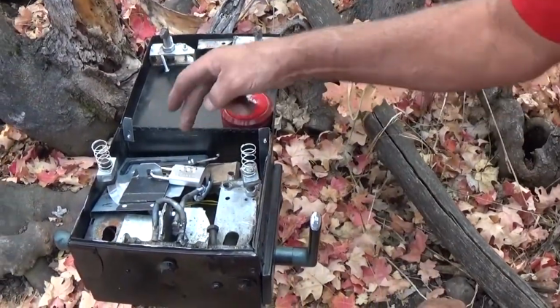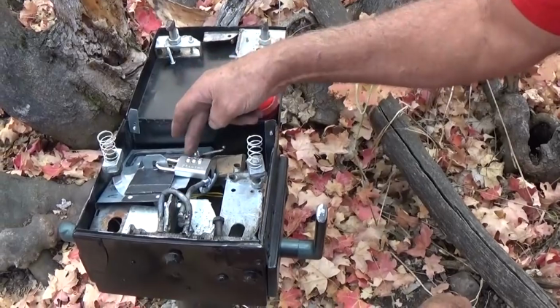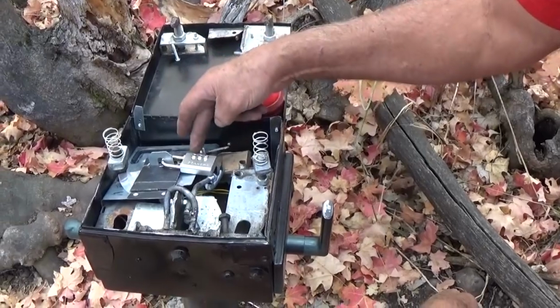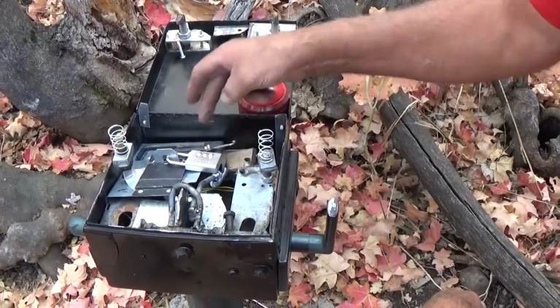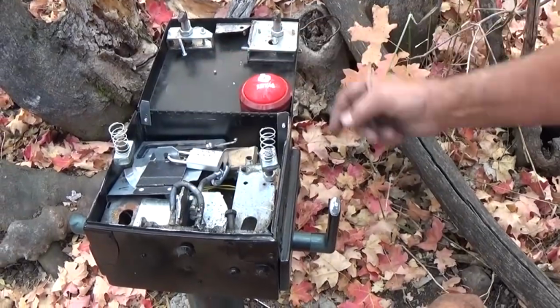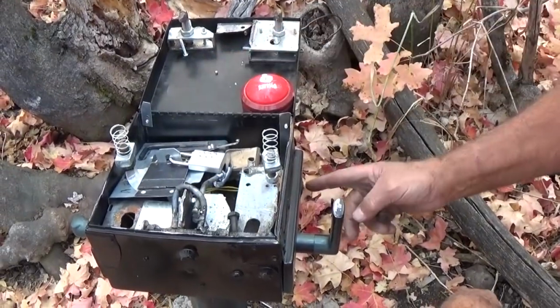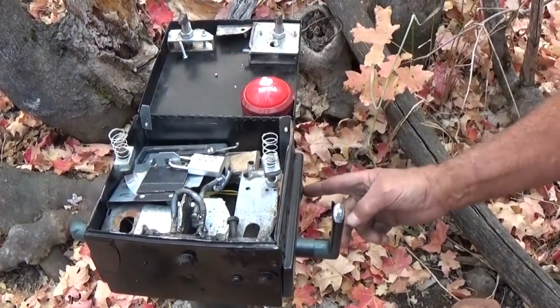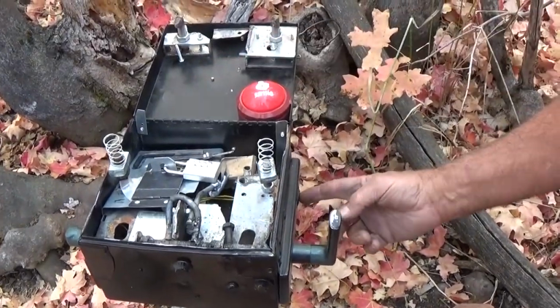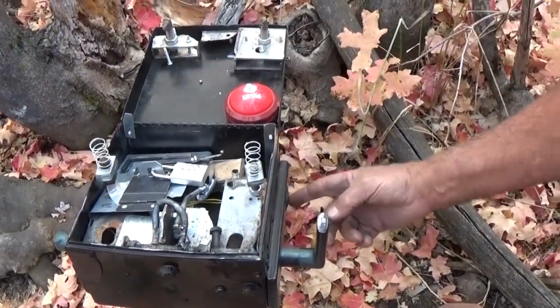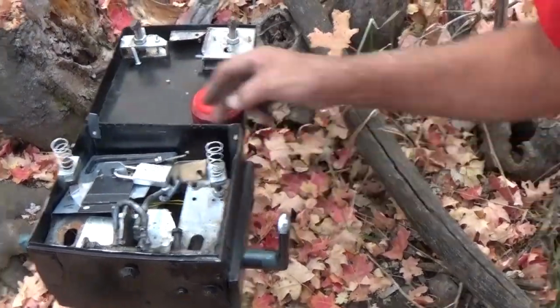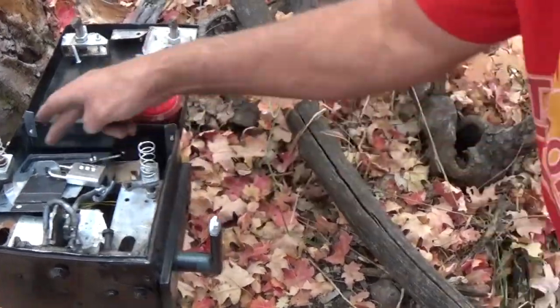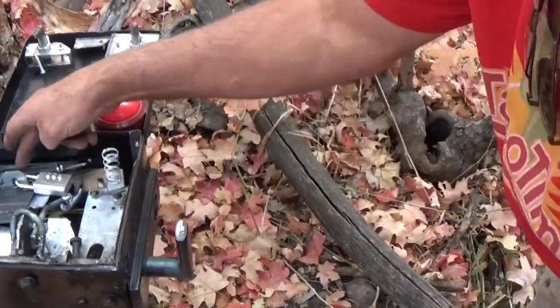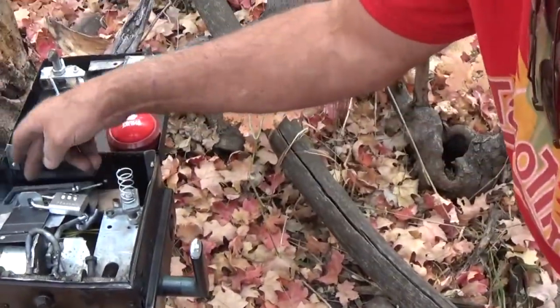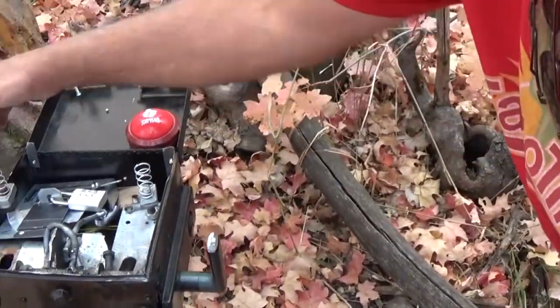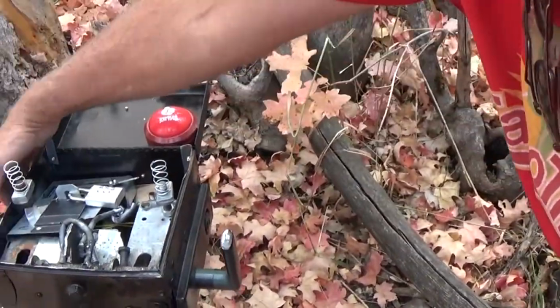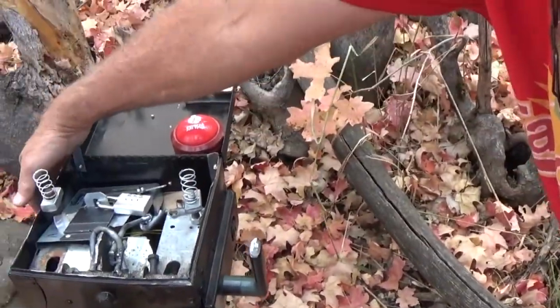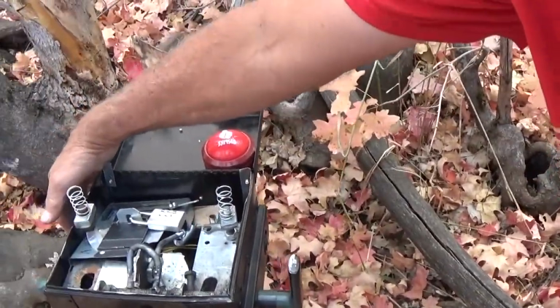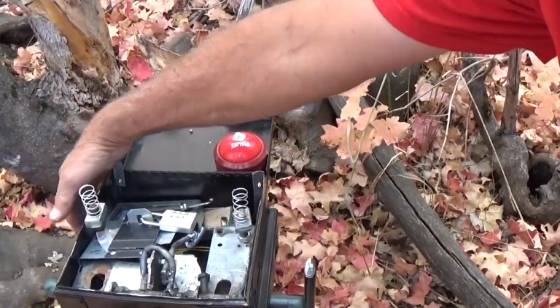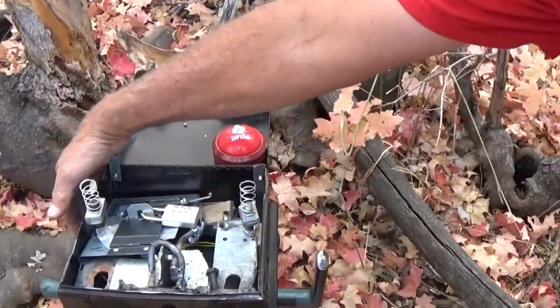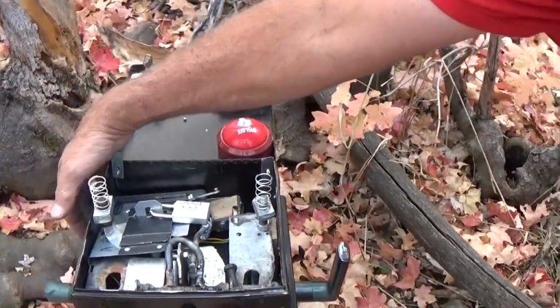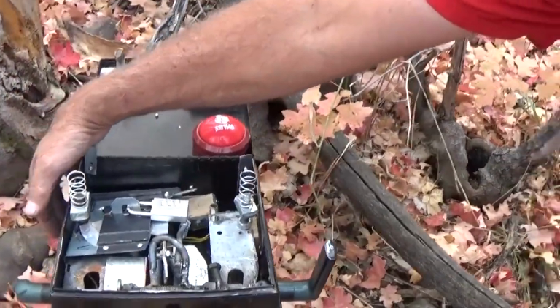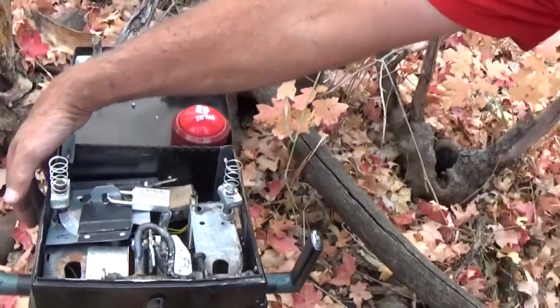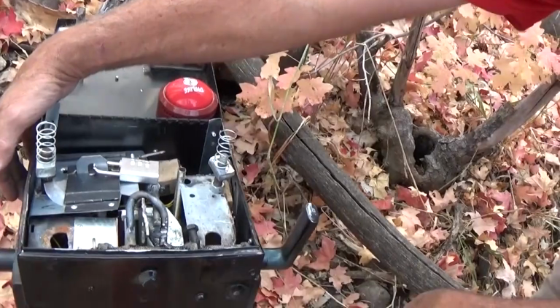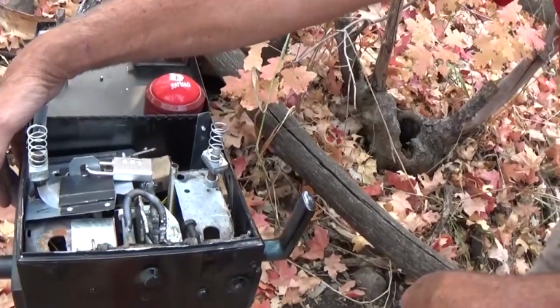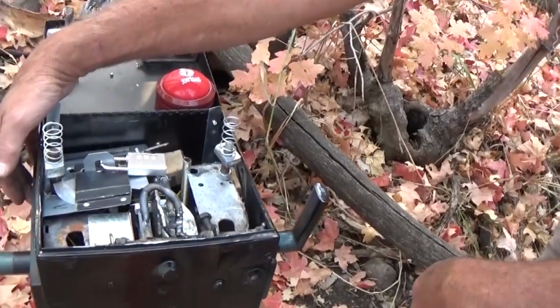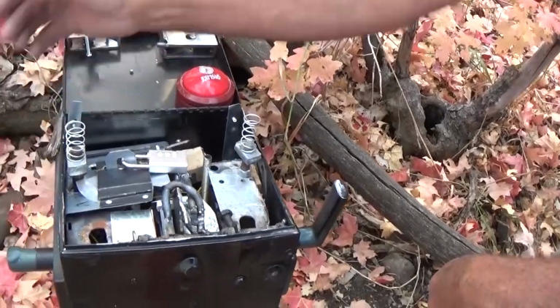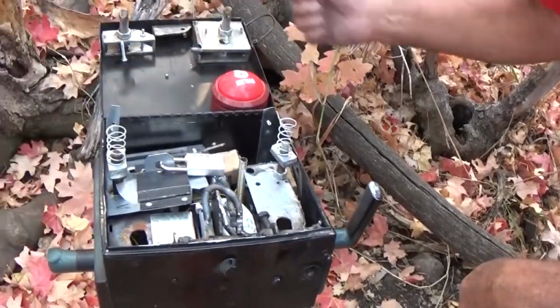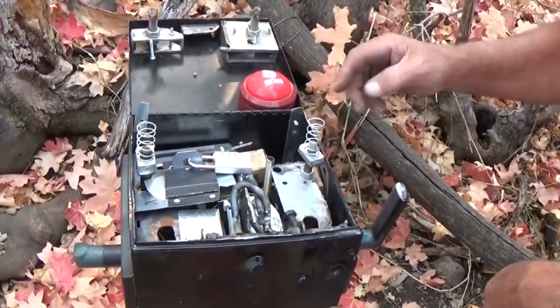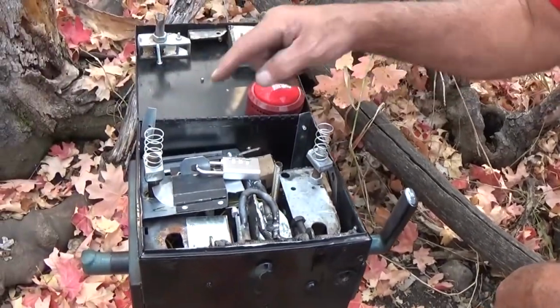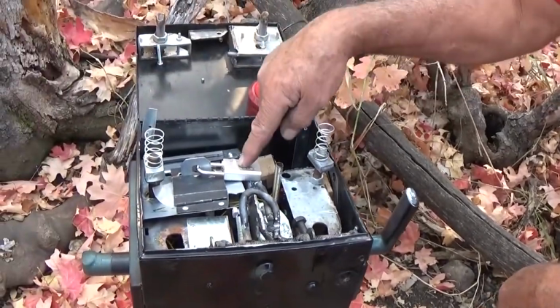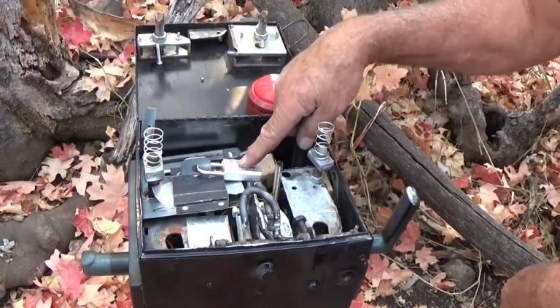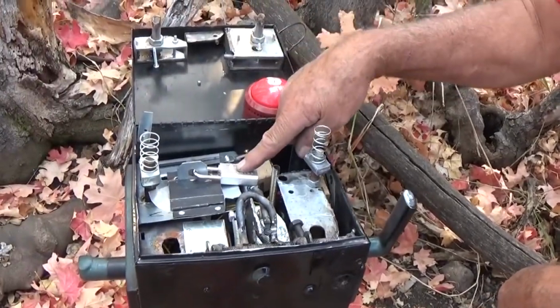There's a key here that fits here and turns on a light. There's an Allen wrench here that turns a drum that gives you the combo for this lock.